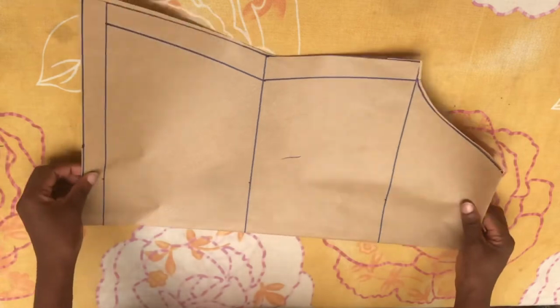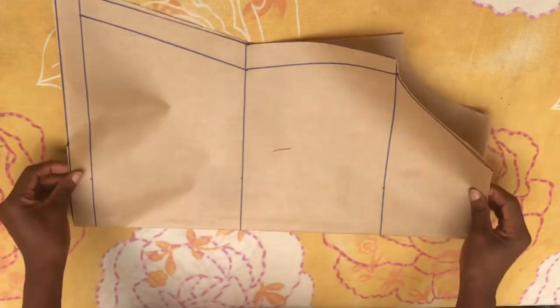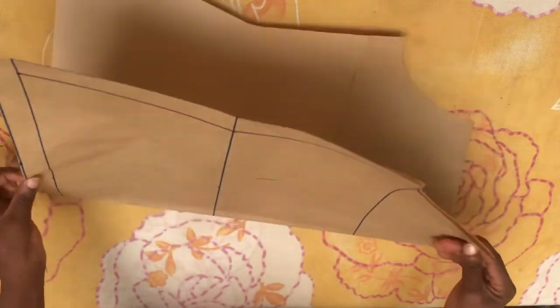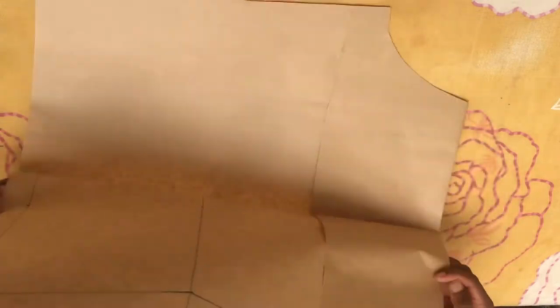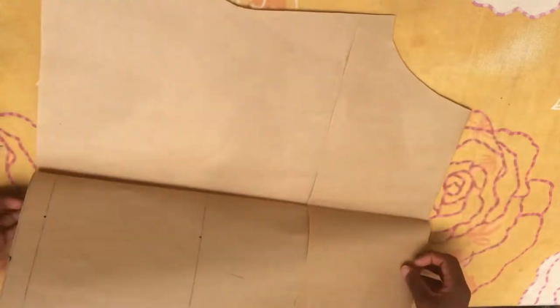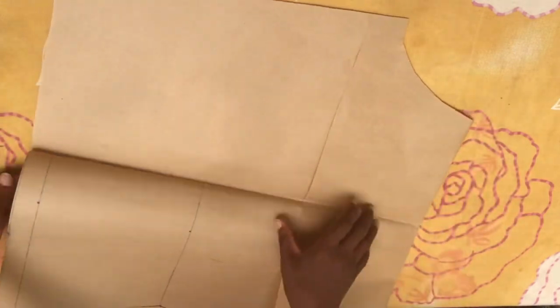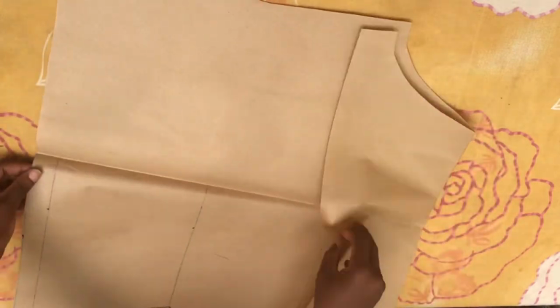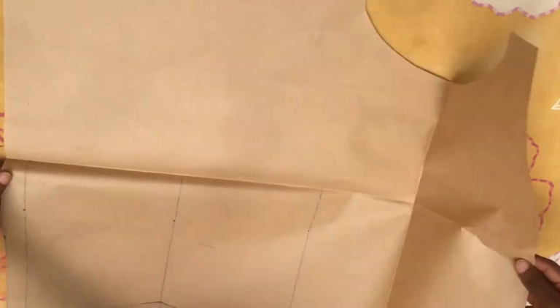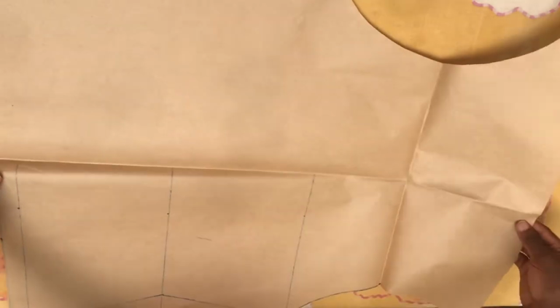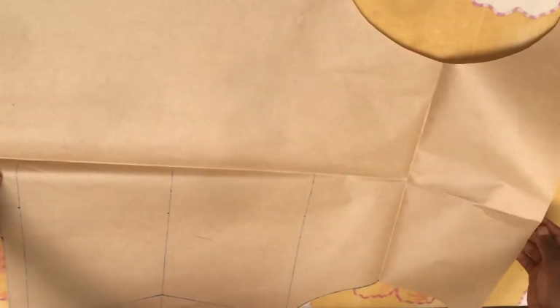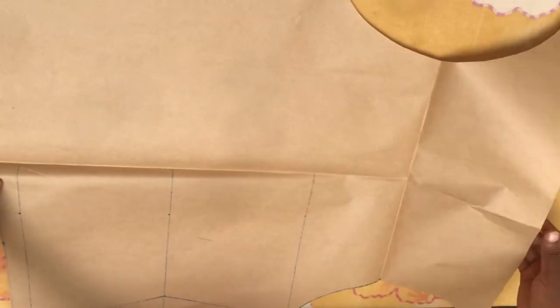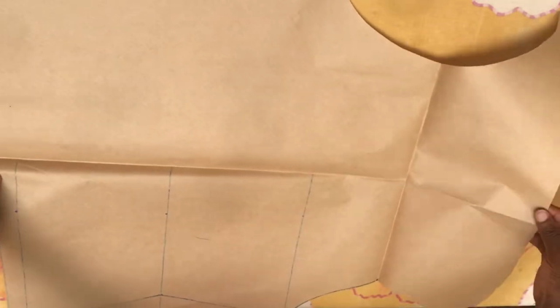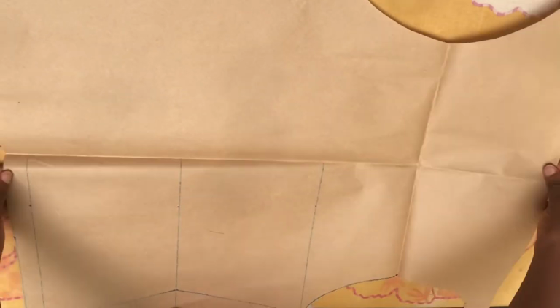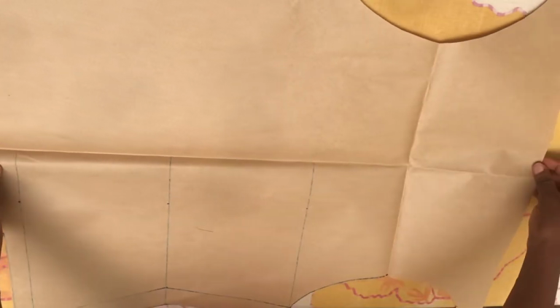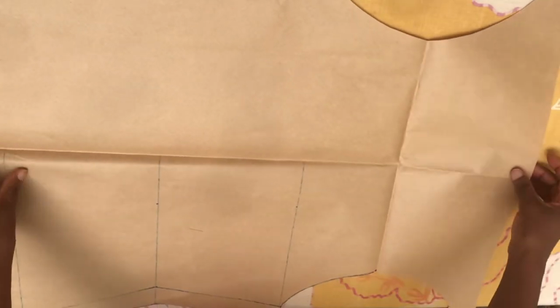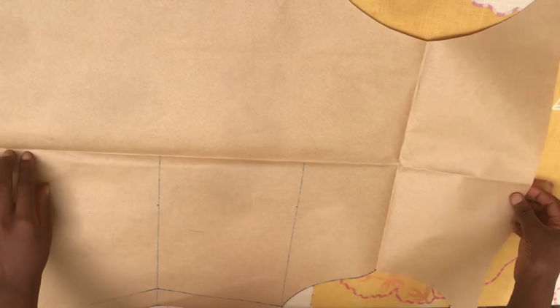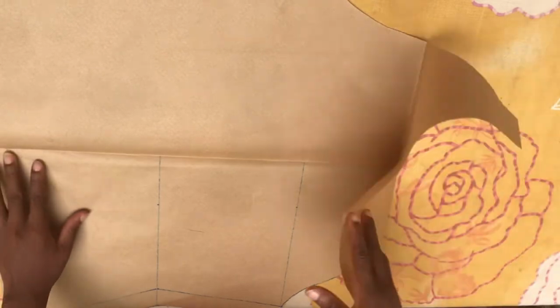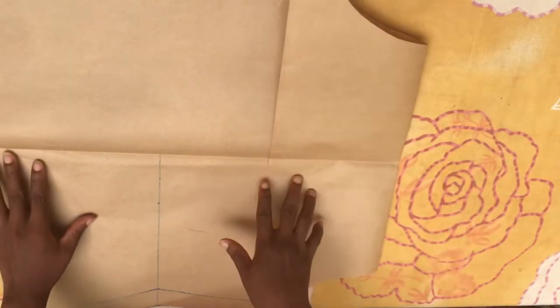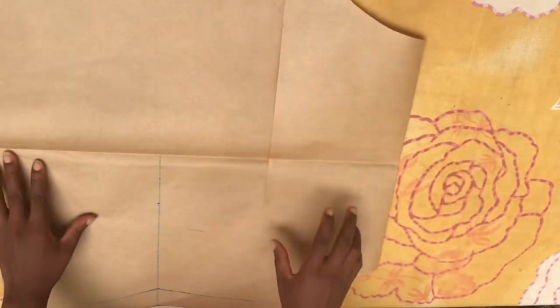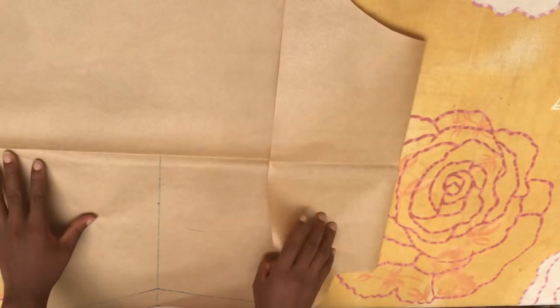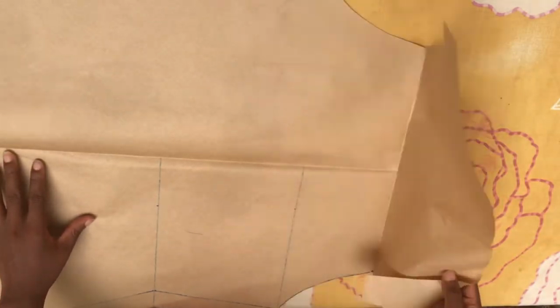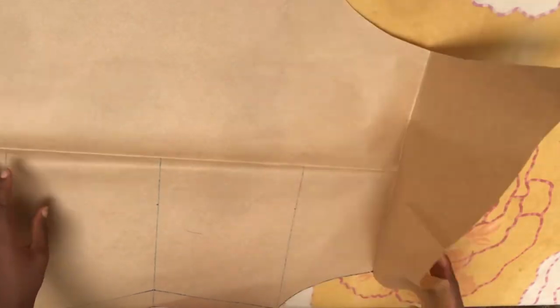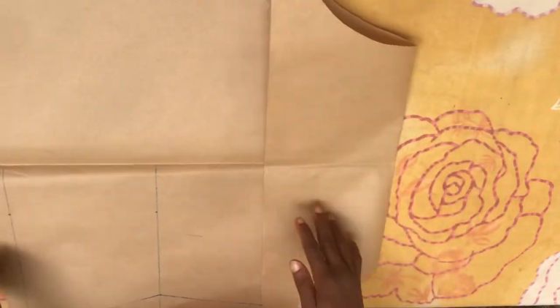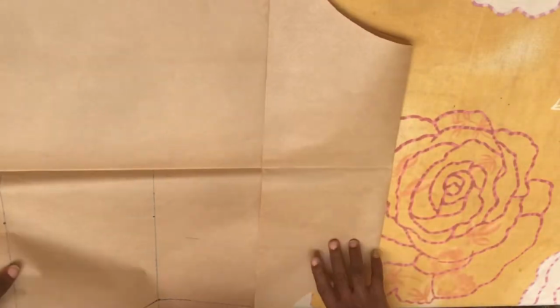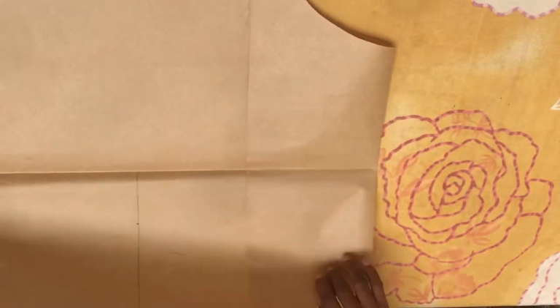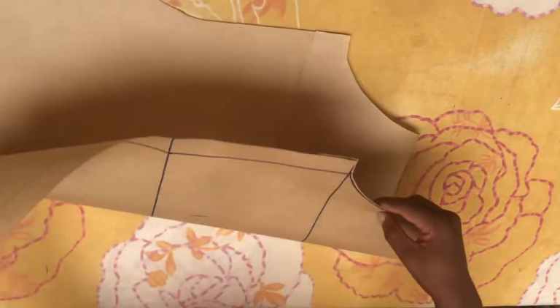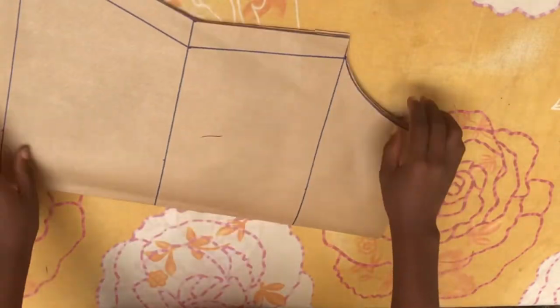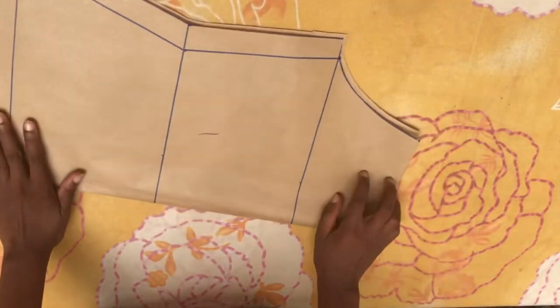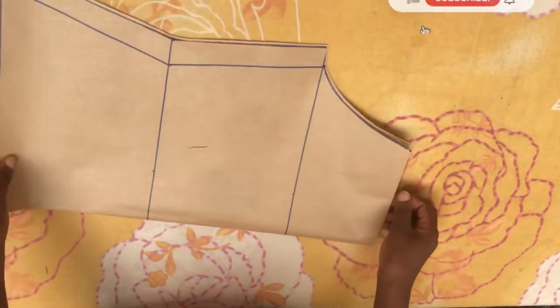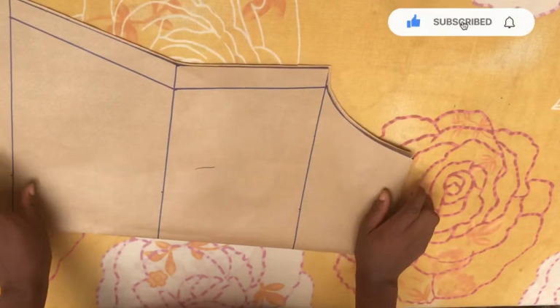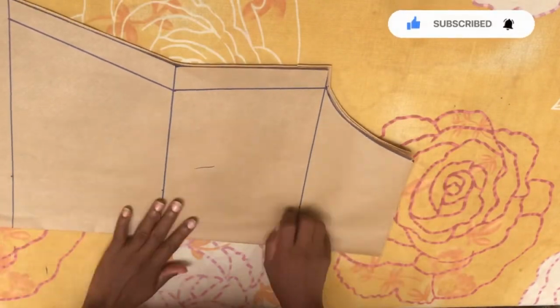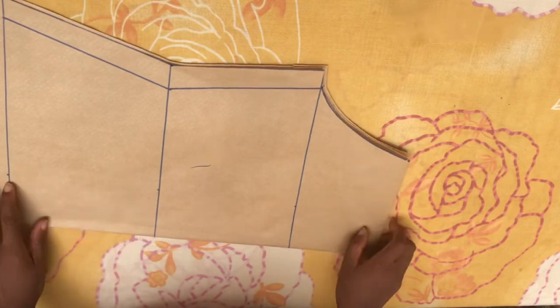We are done drafting the front. You can see how it's looking when I open it up. This is how the front piece looks after drafting and cutting. Now I'm going to place this aside and bring down the pattern paper to cut the back piece.